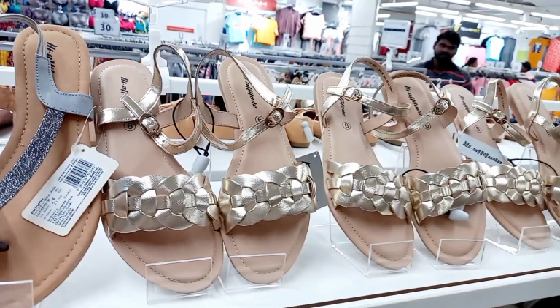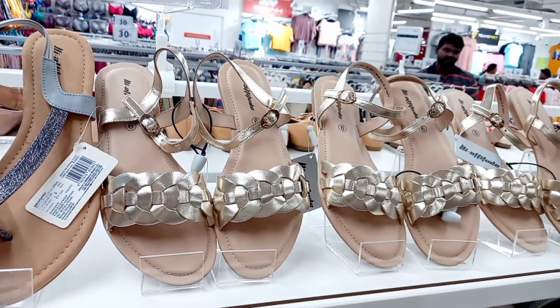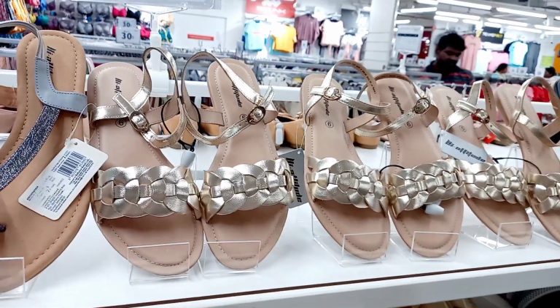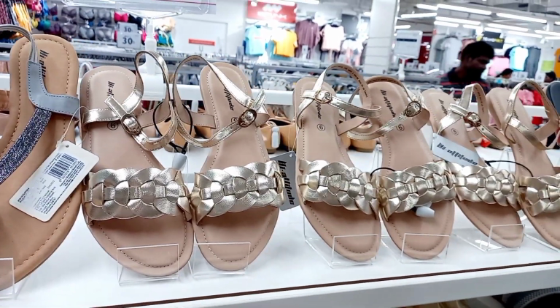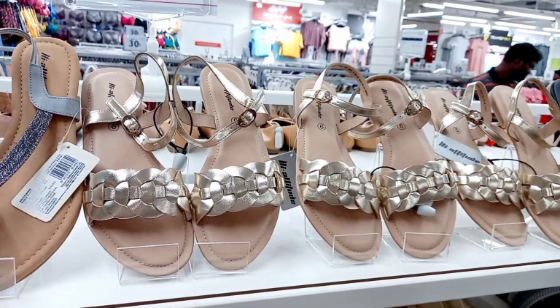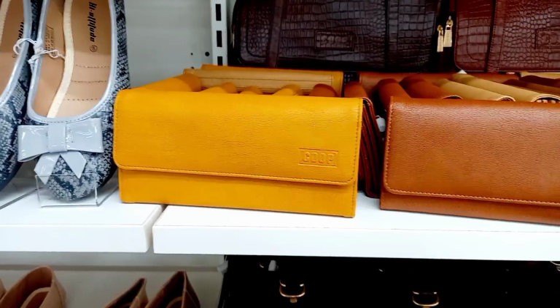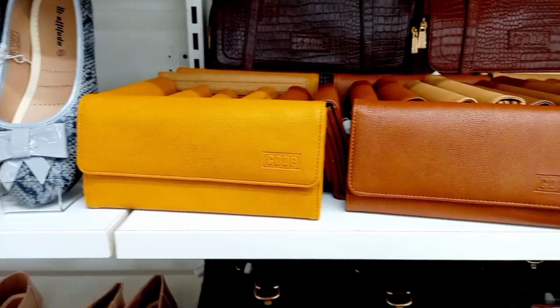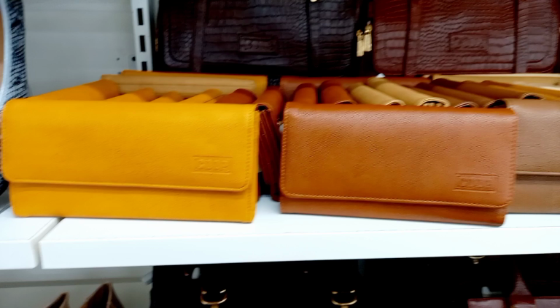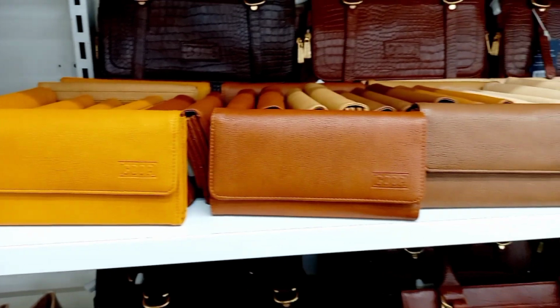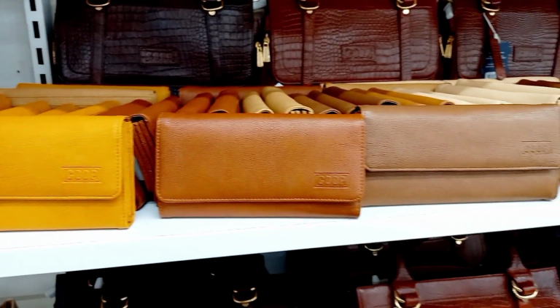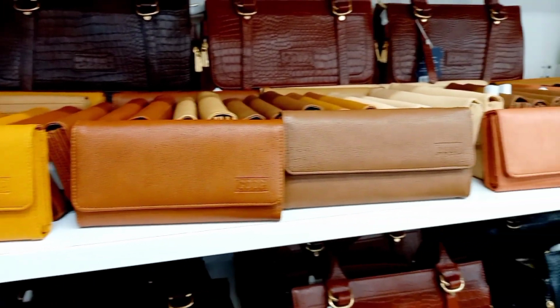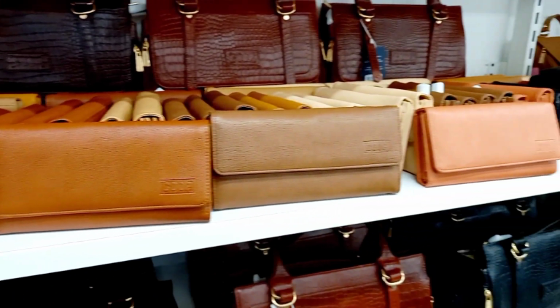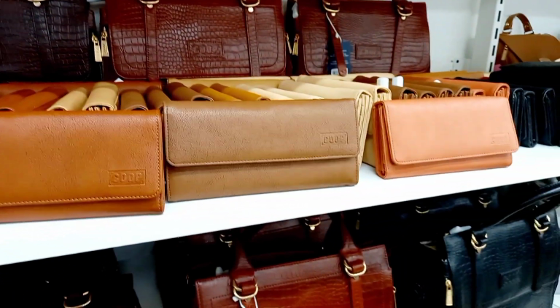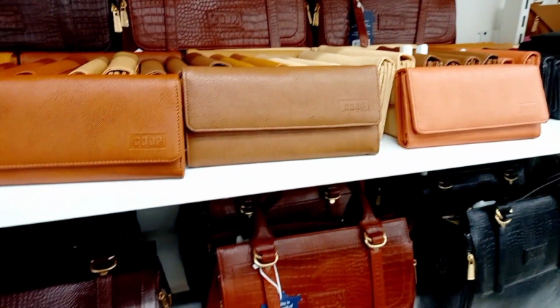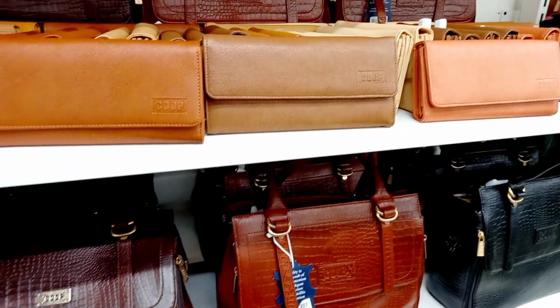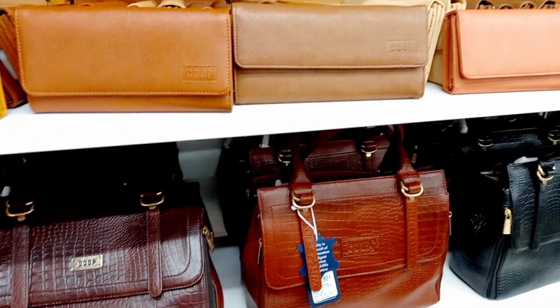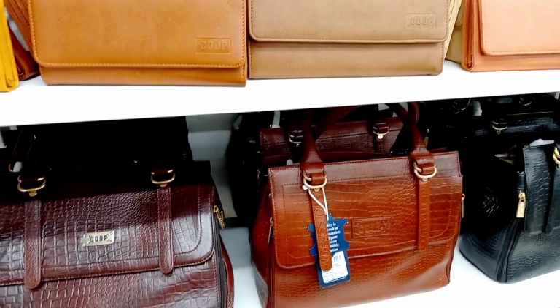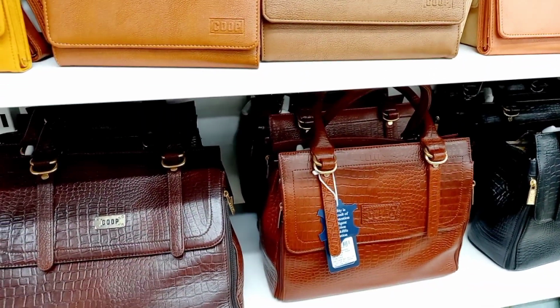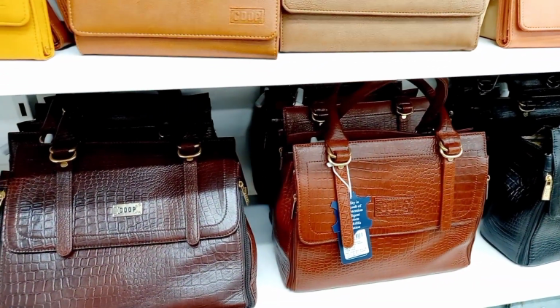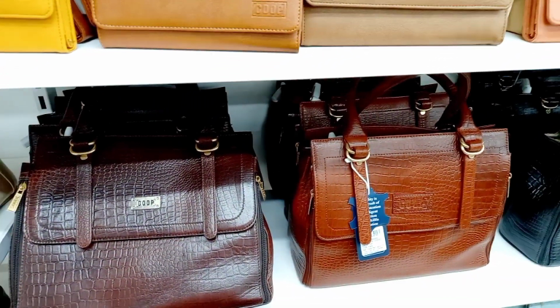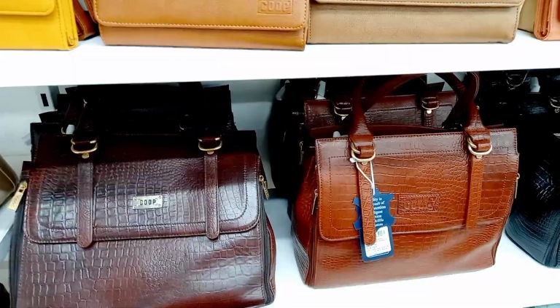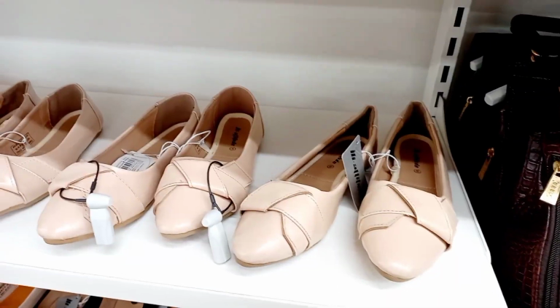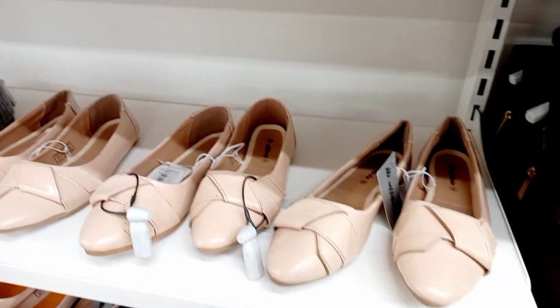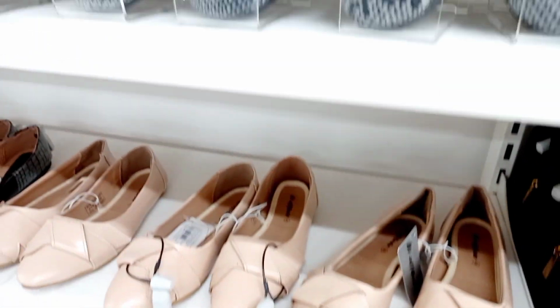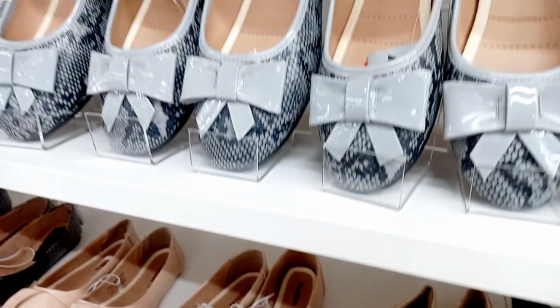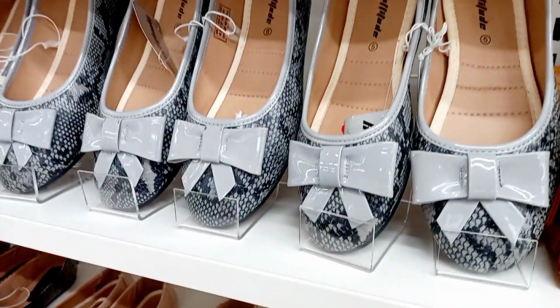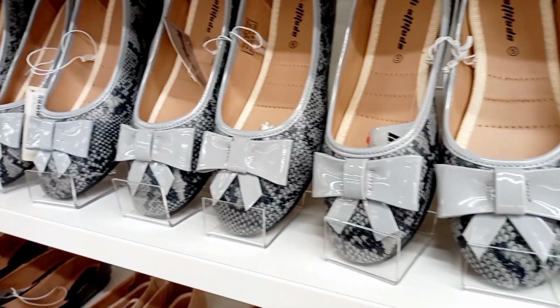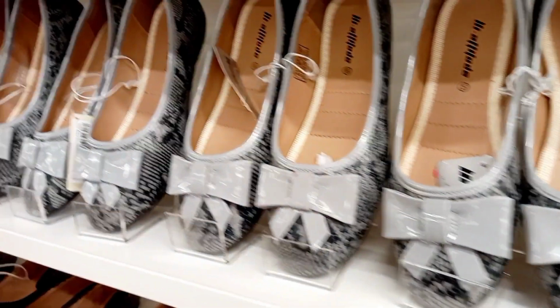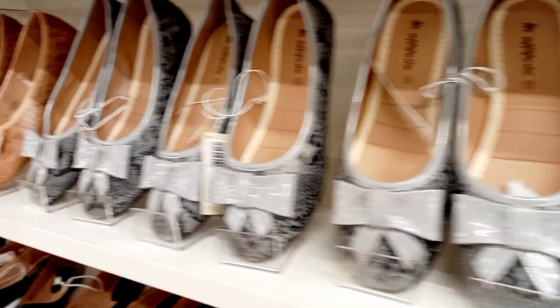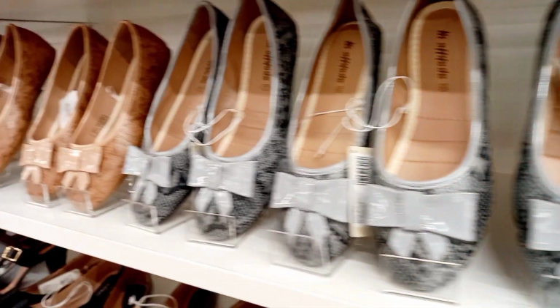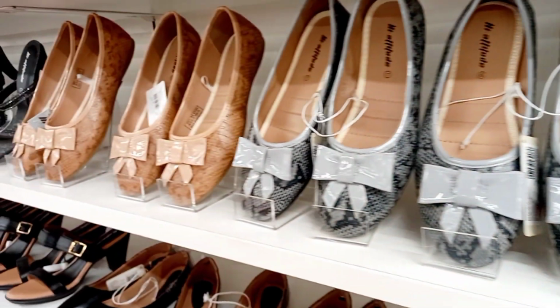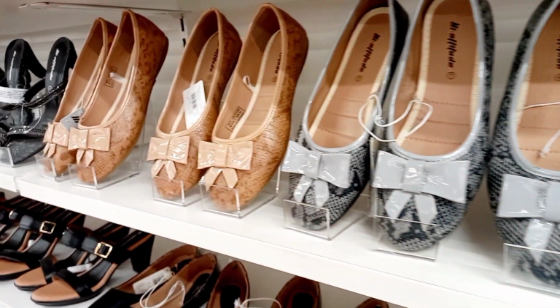Ladies can't resist. You can get that. There are clutches — you can also use shoes and clutches.